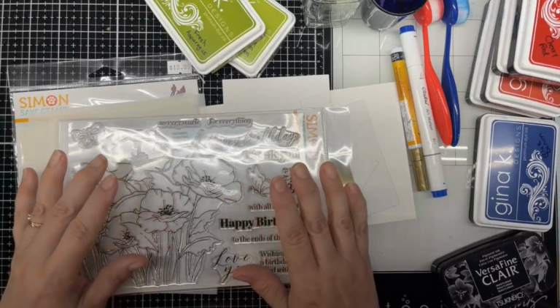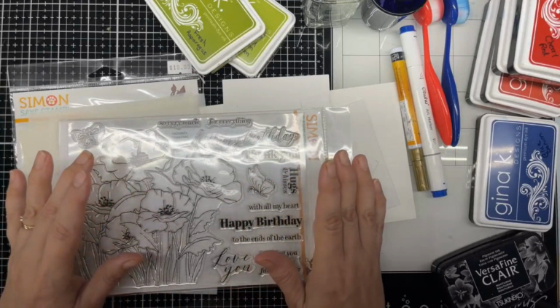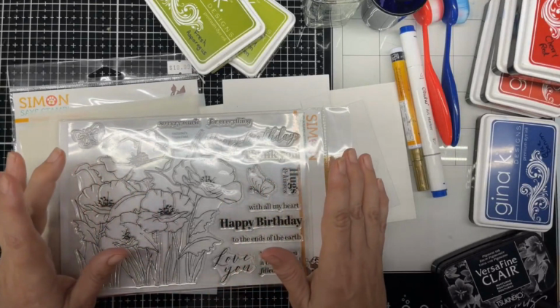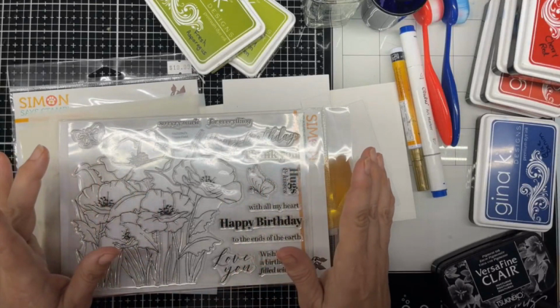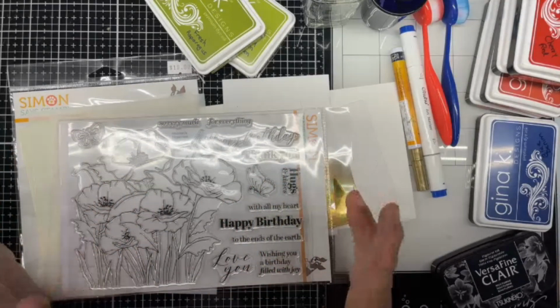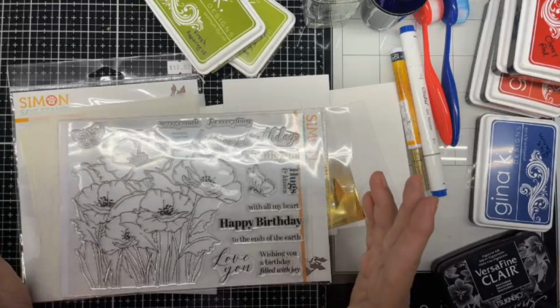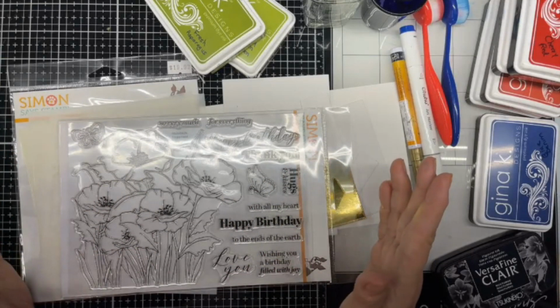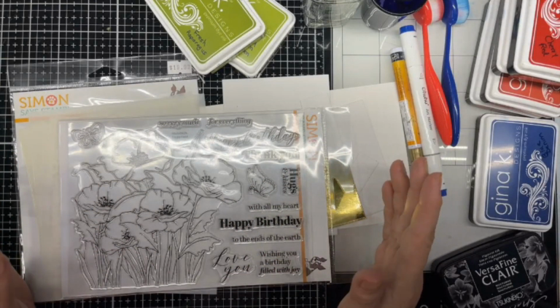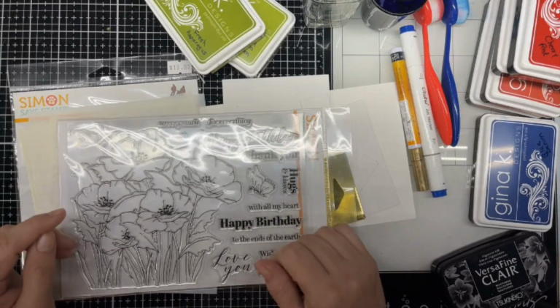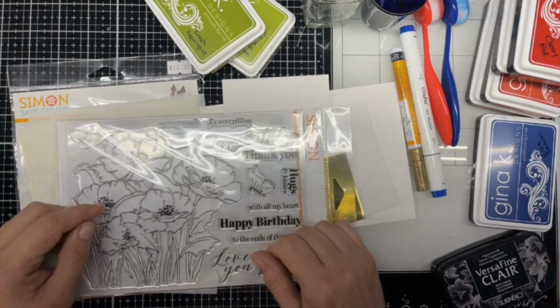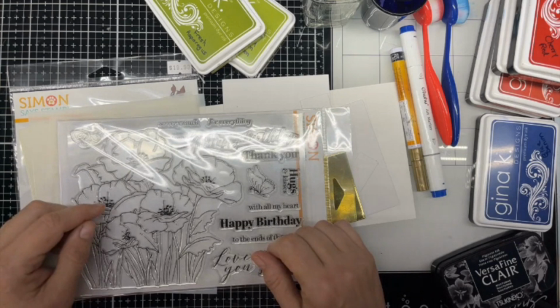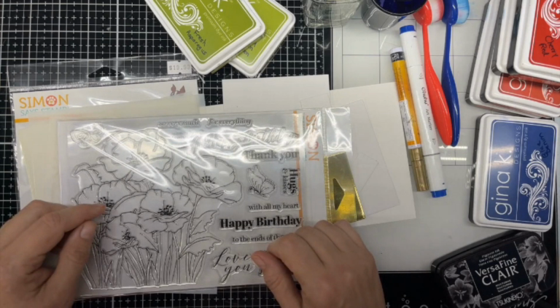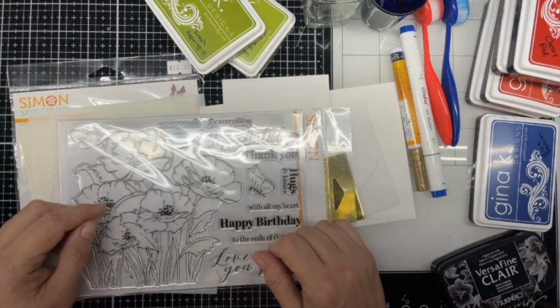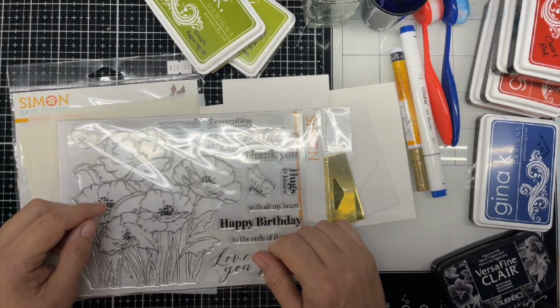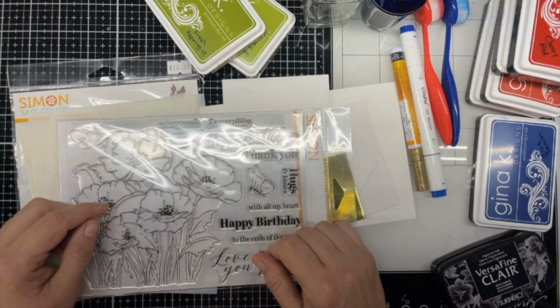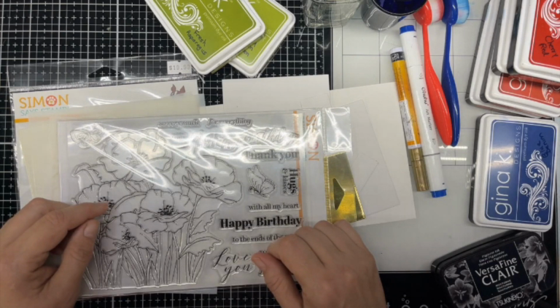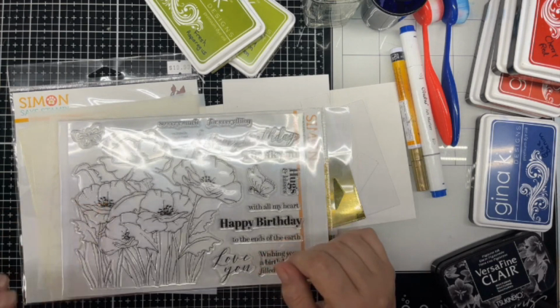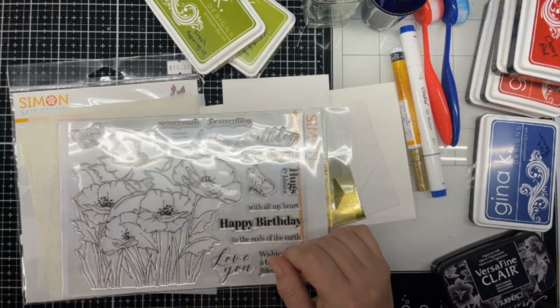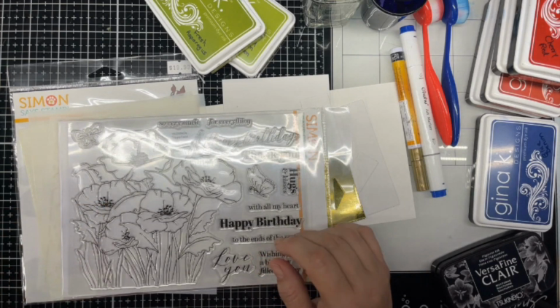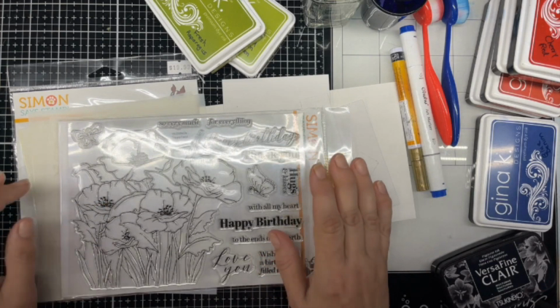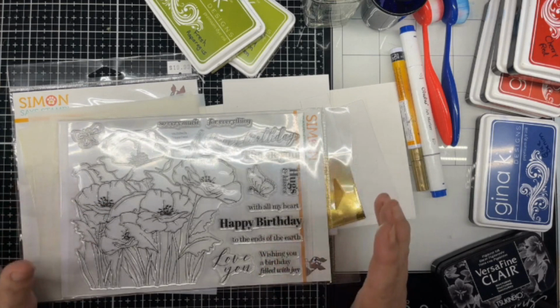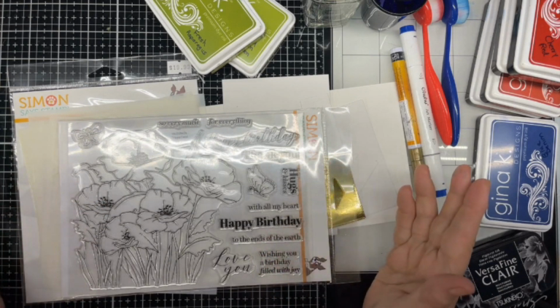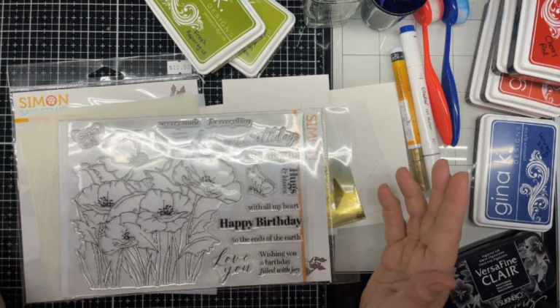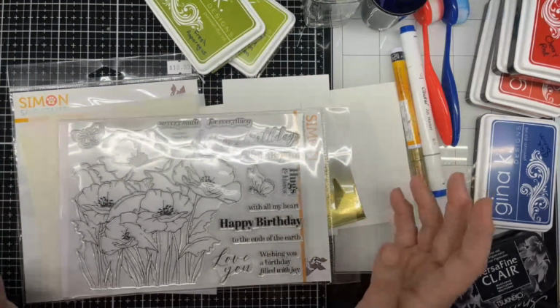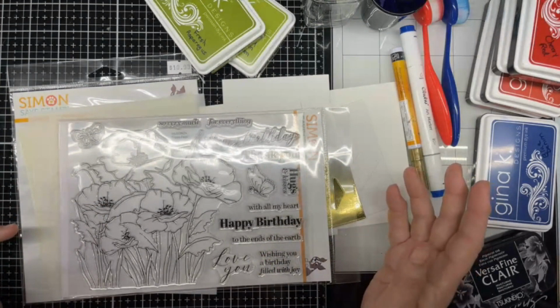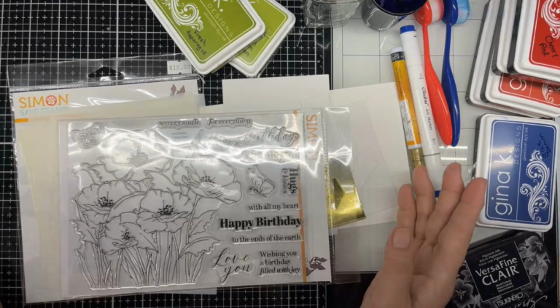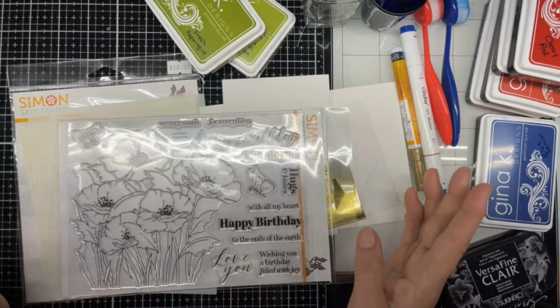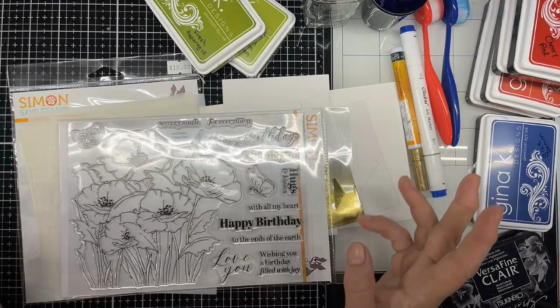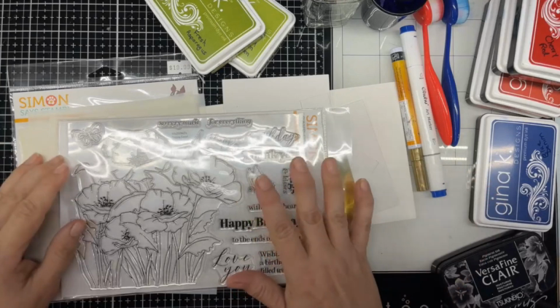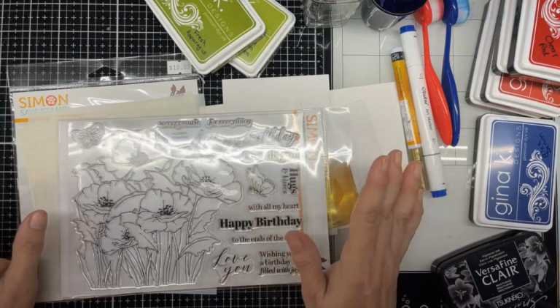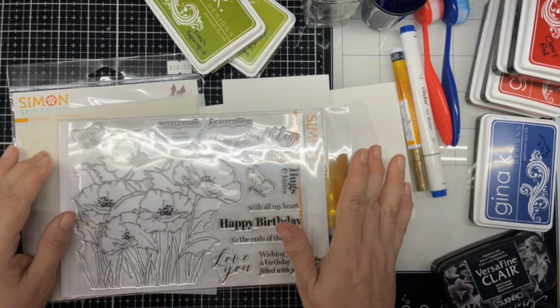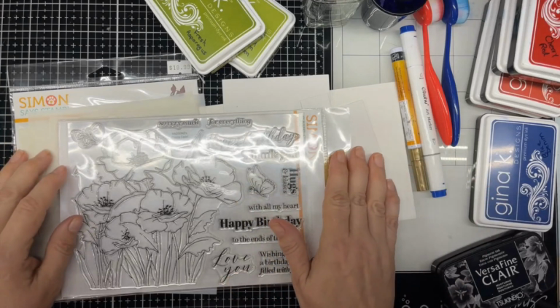Good day, one and all. My name is Kathy, and welcome to this episode of the Scrapping Crafty Gardener. Today I am going to be making a thank you card for the local VFW who did something very nice for me.